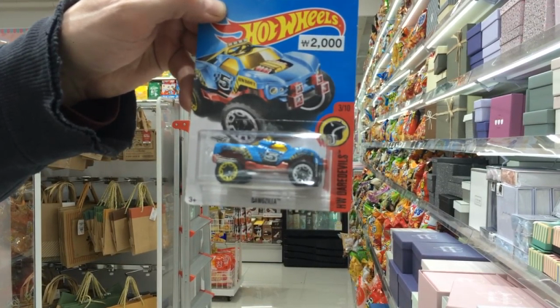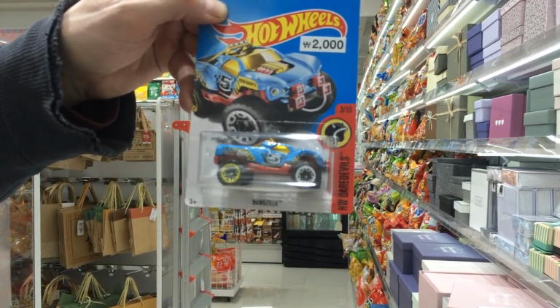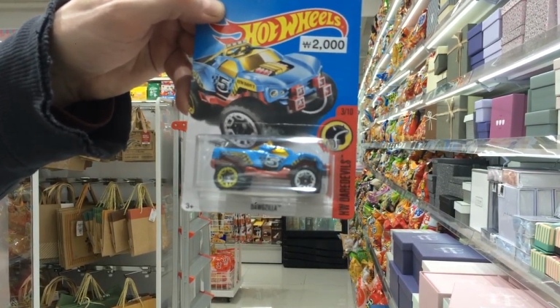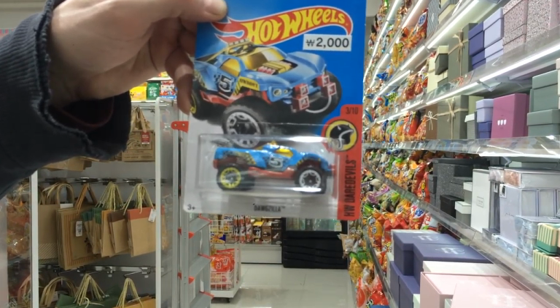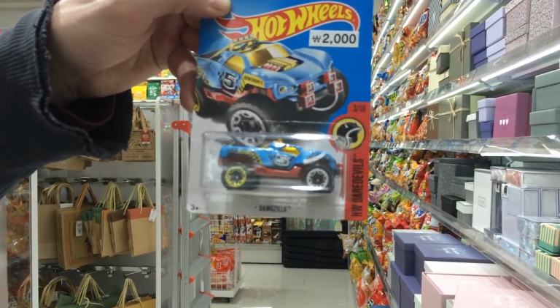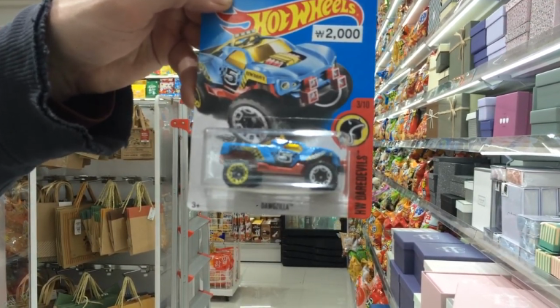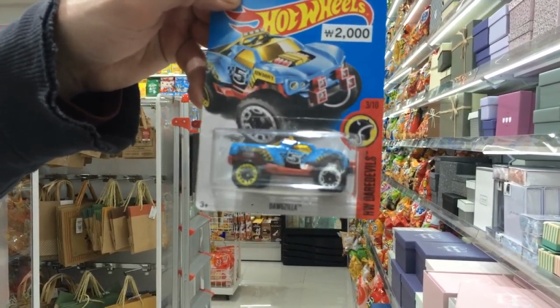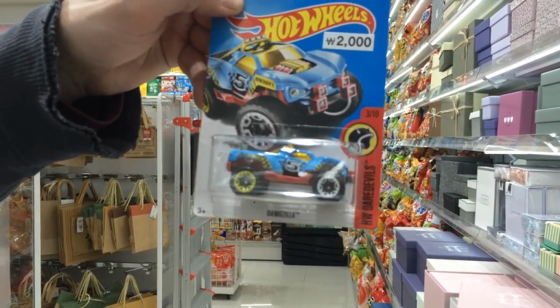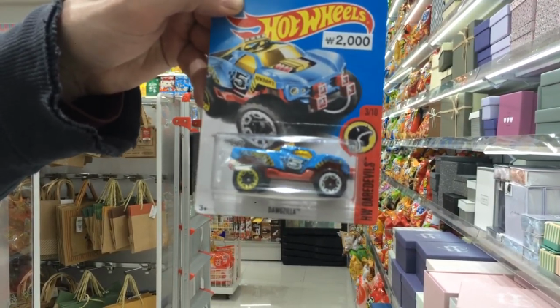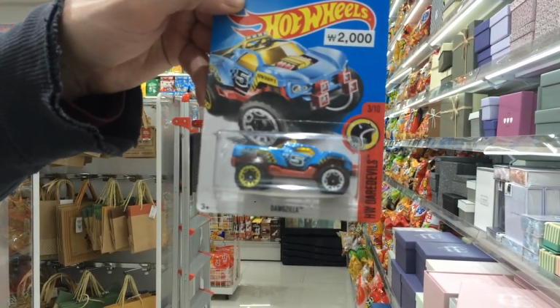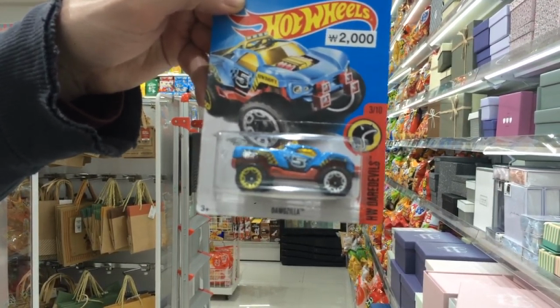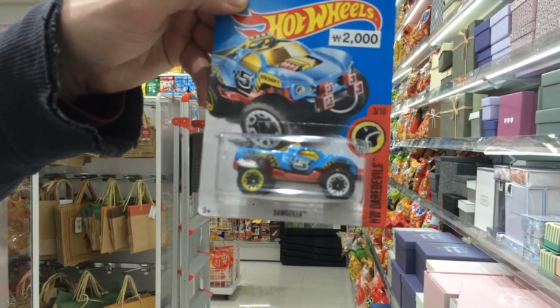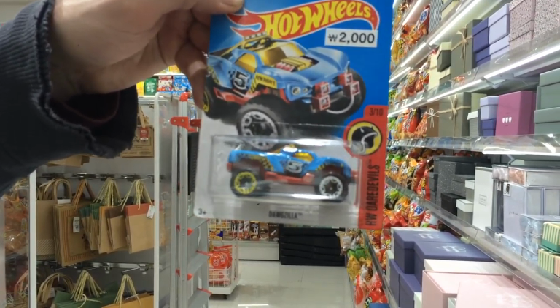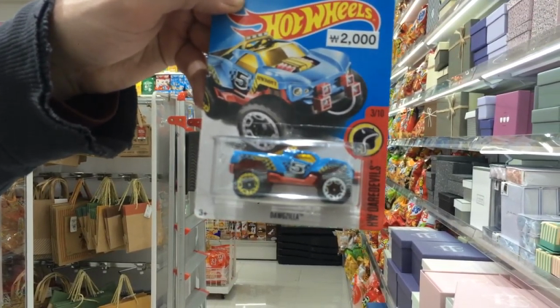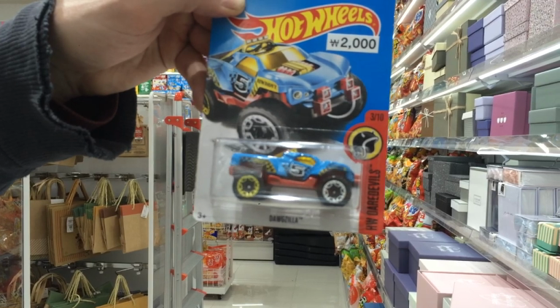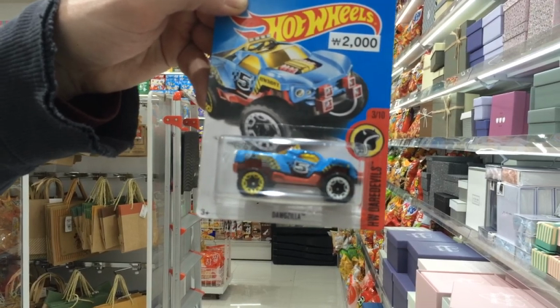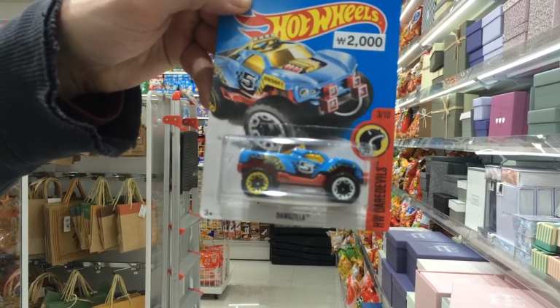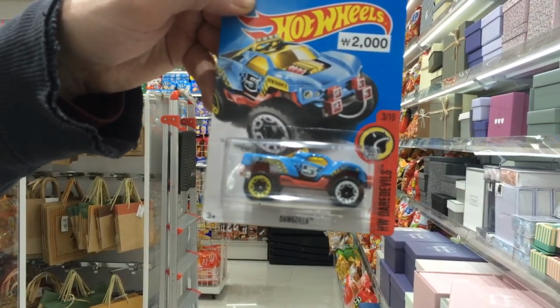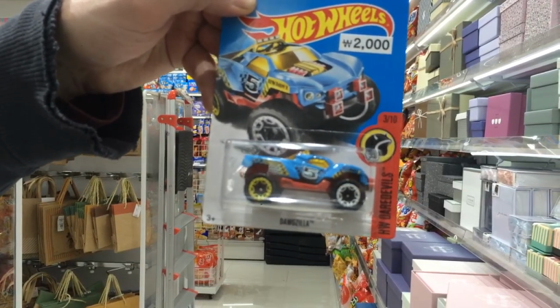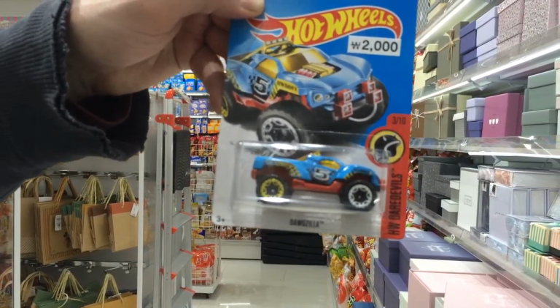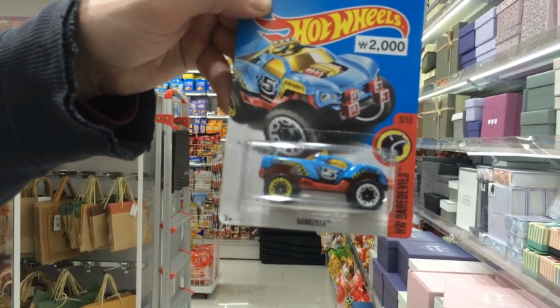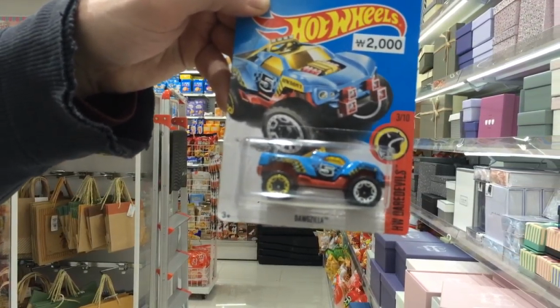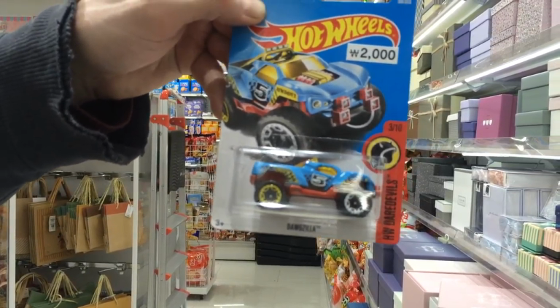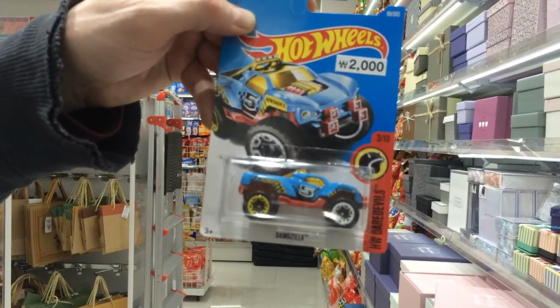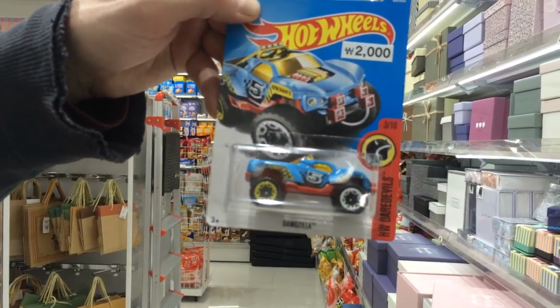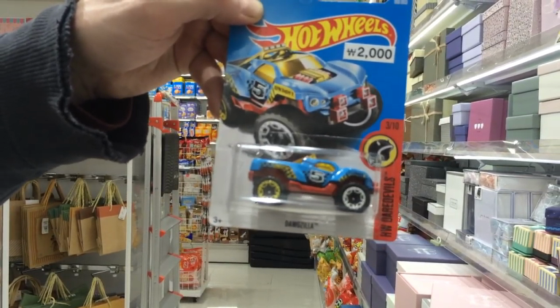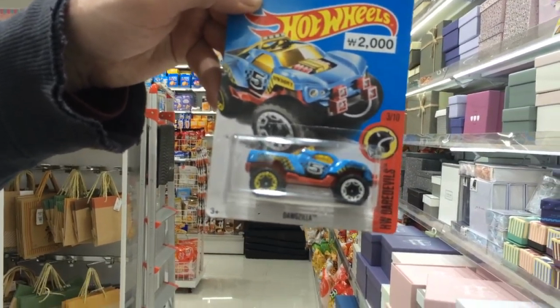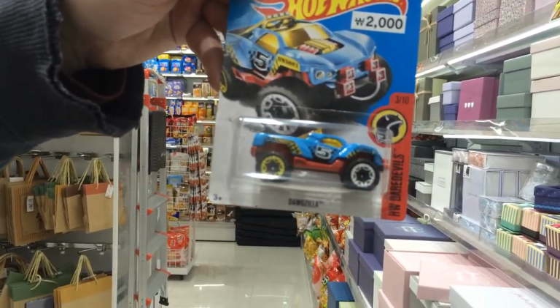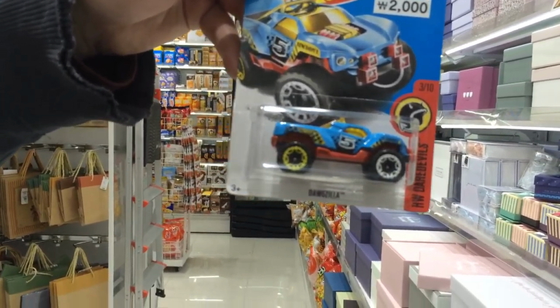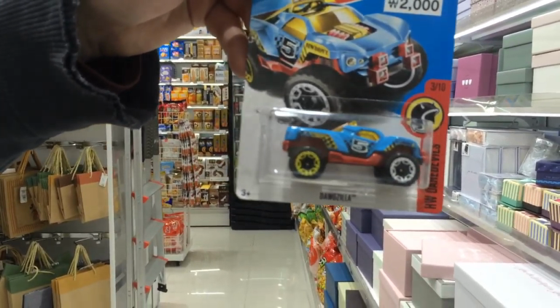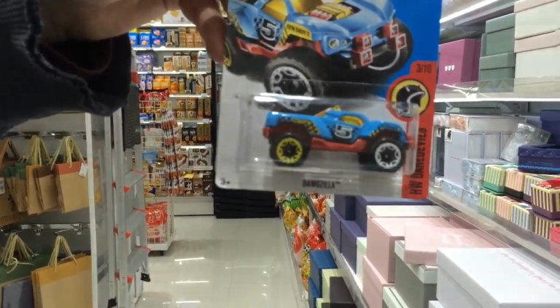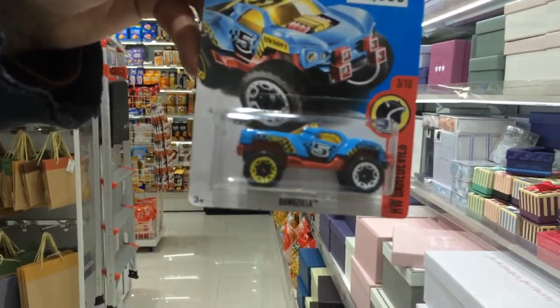Hello! Welcome to Robby Reynolds' channel of Hot Toy Review. Today we're going to review Hot Wheels toys that we found in a store called Daiso.